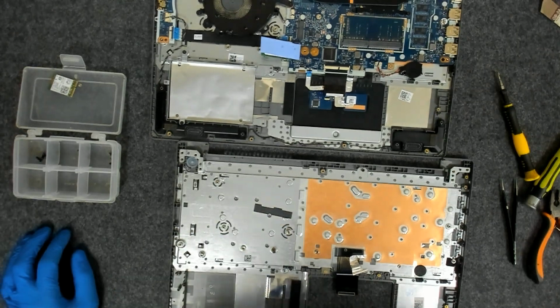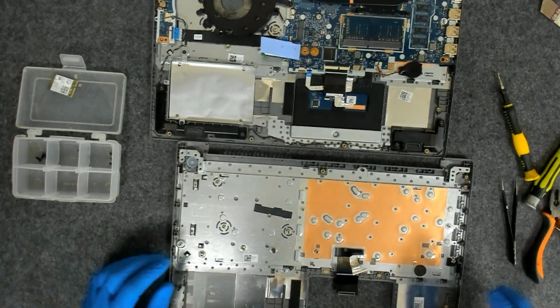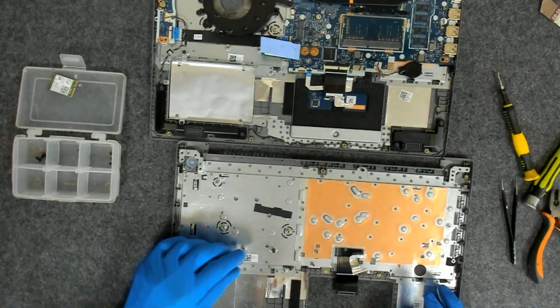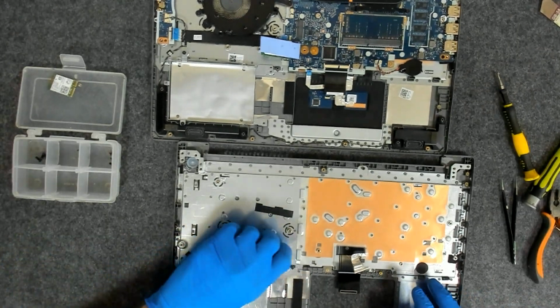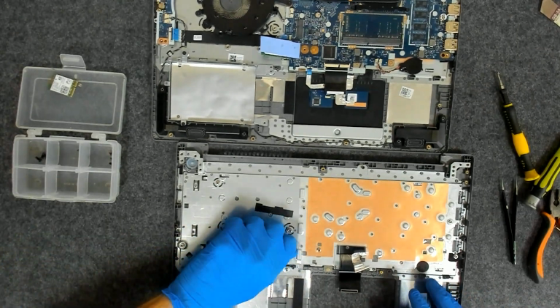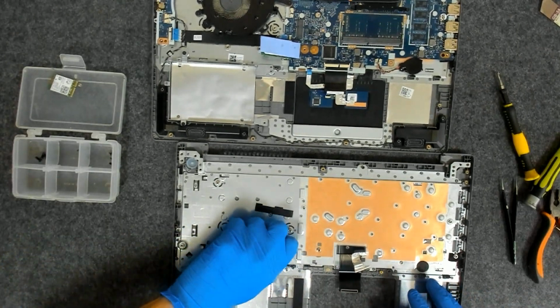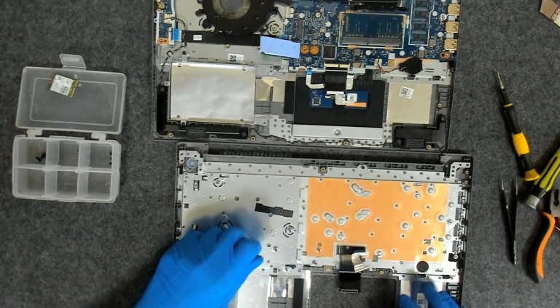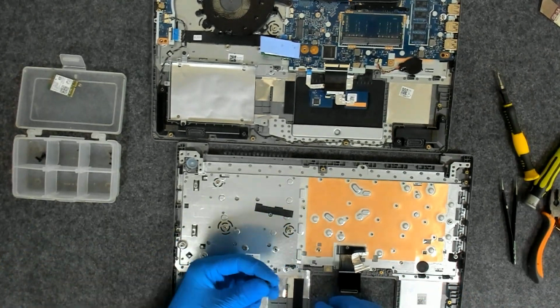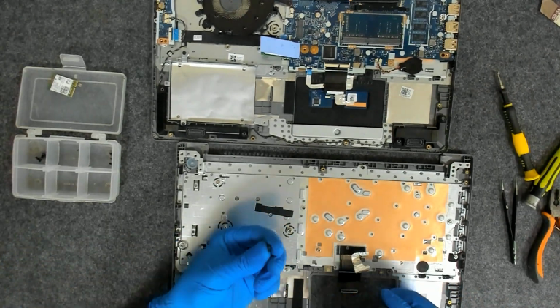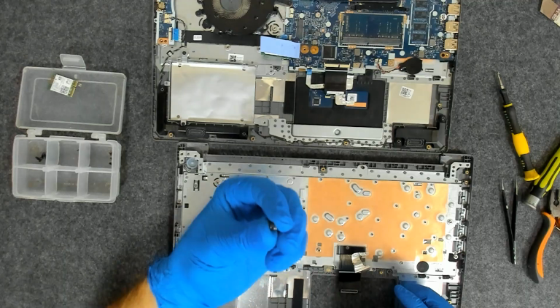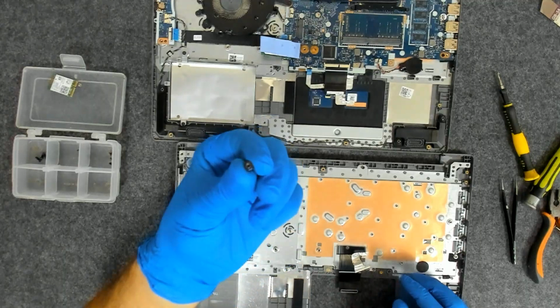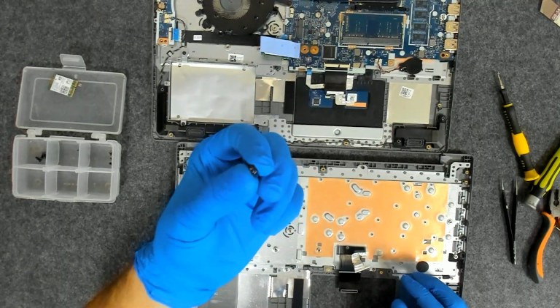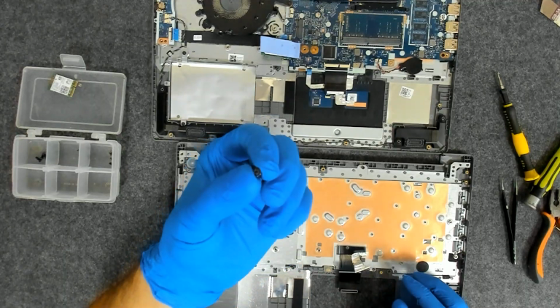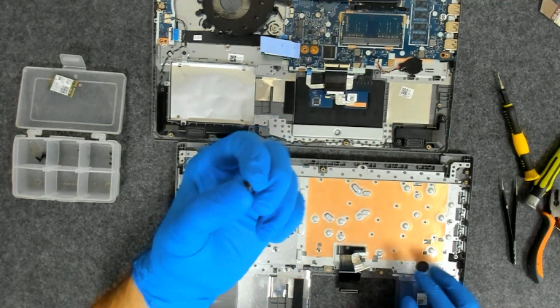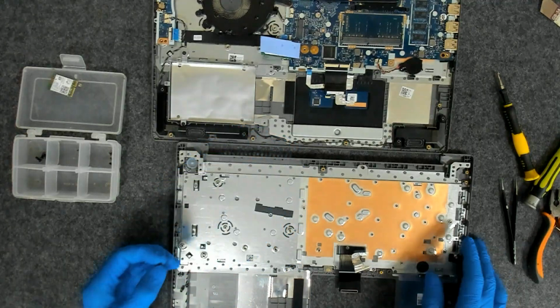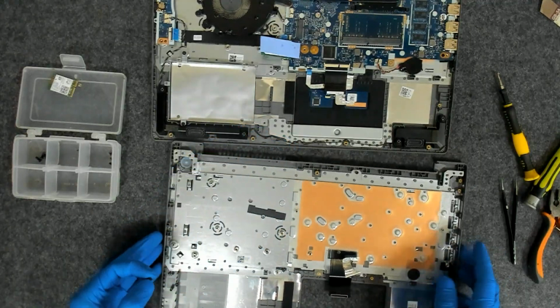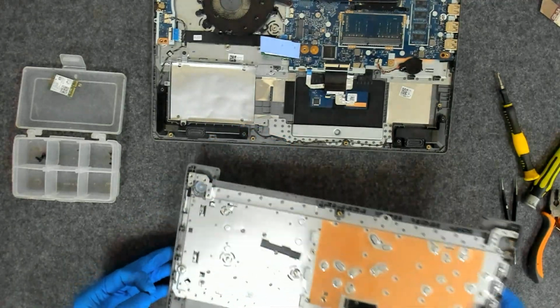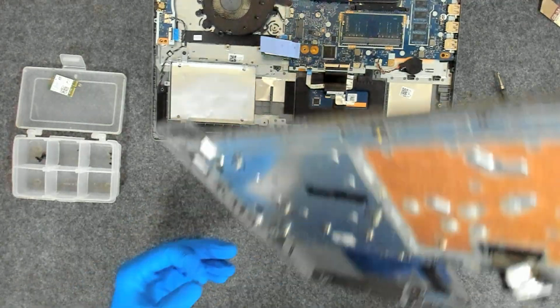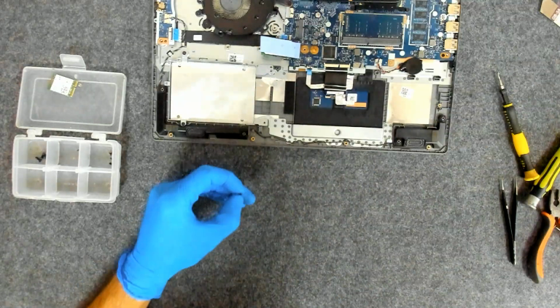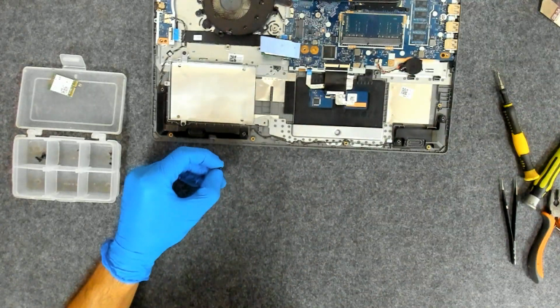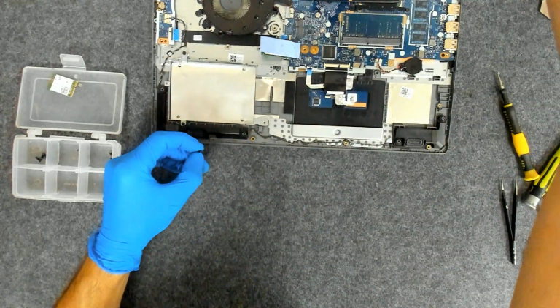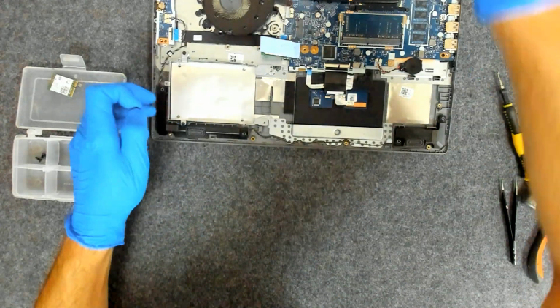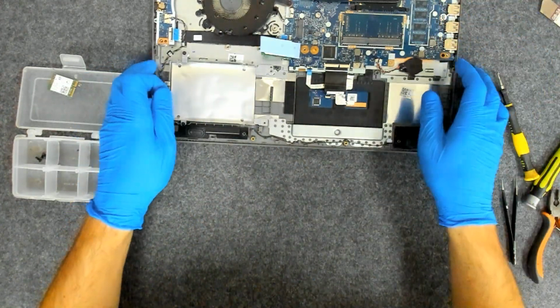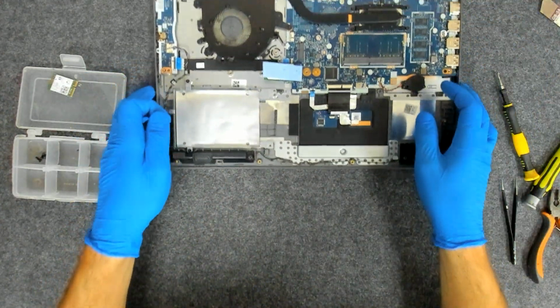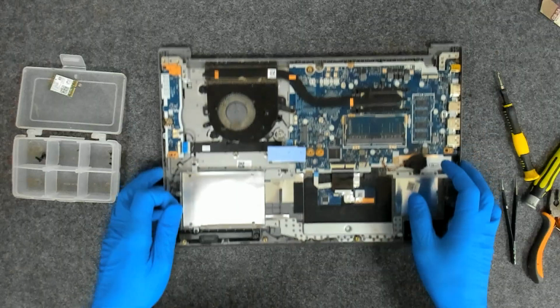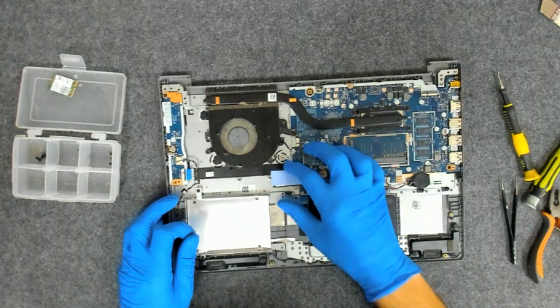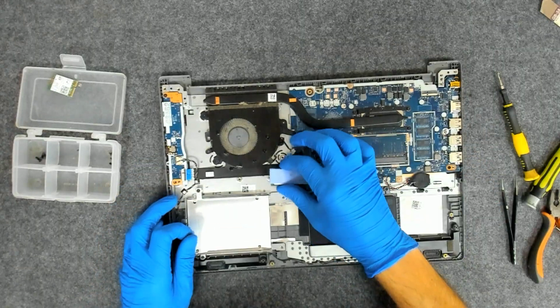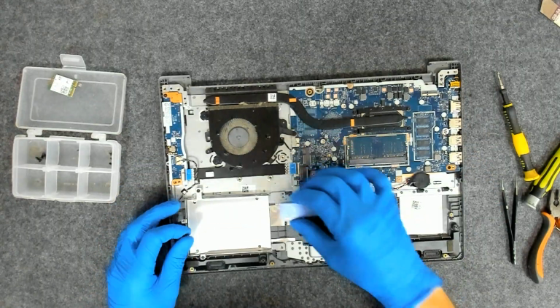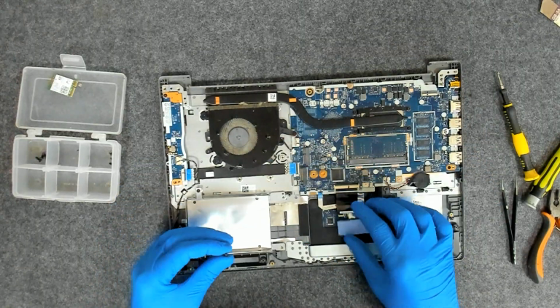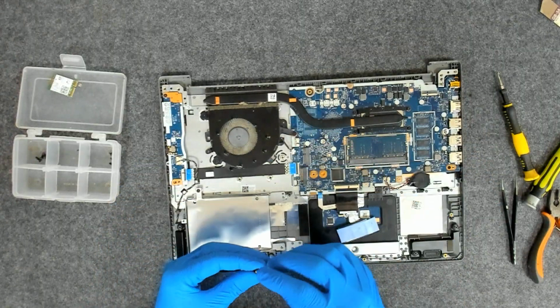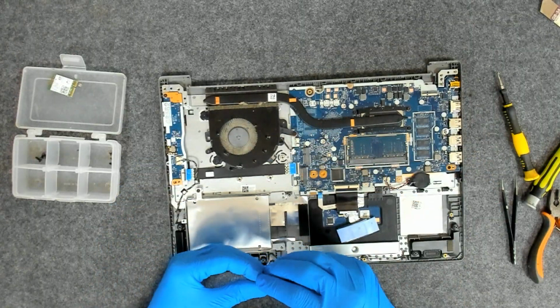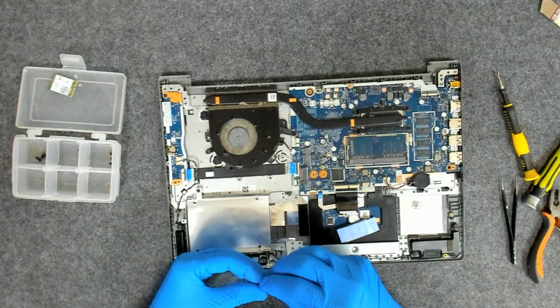We forgot — we have a piece here which lifts the hard drive a little bit. Sorry about that. You have to use this bit here to put it on the board.